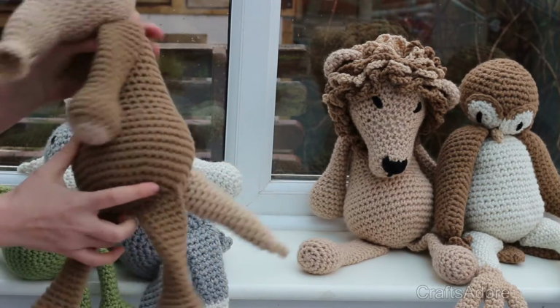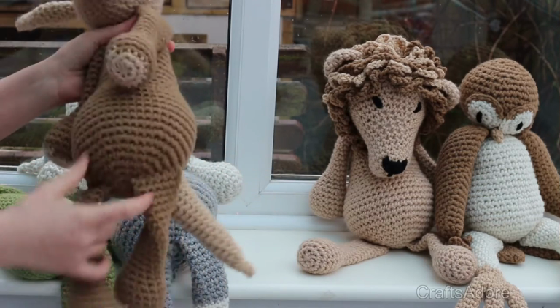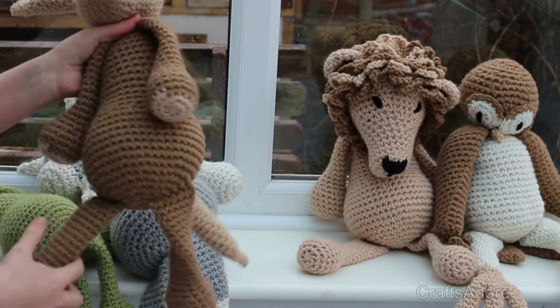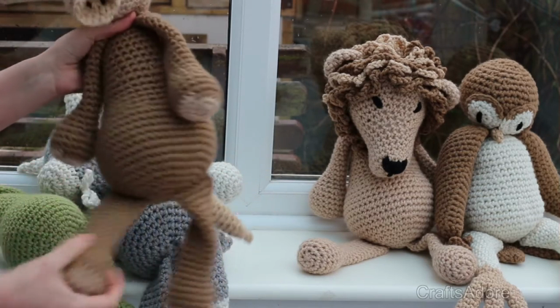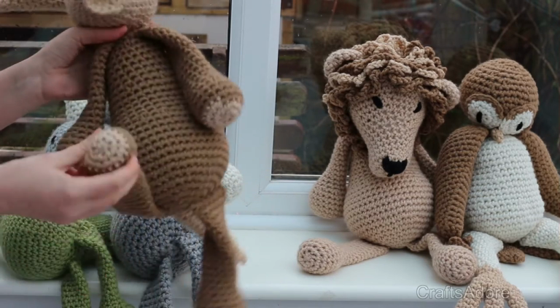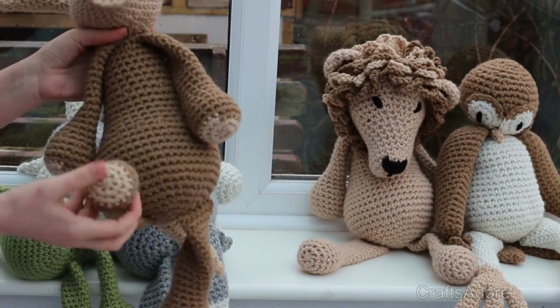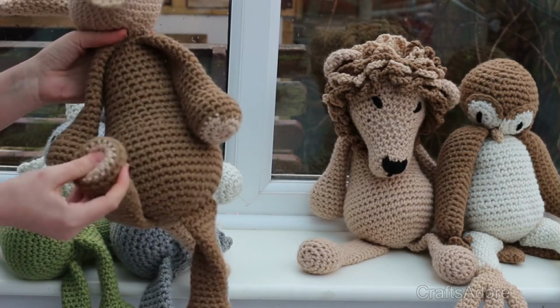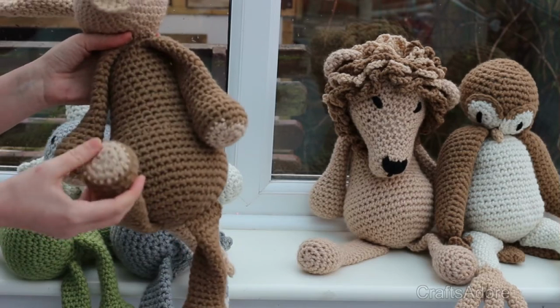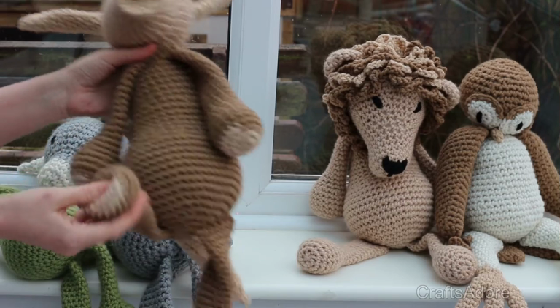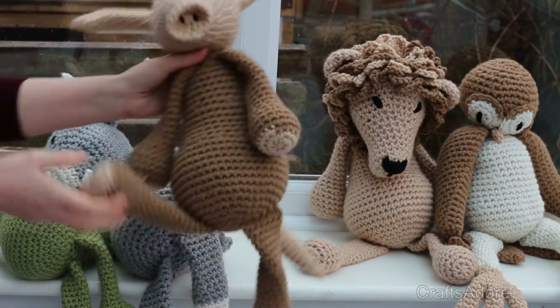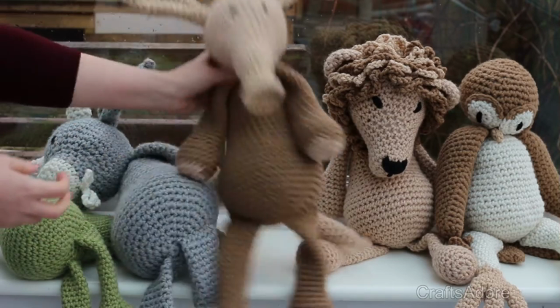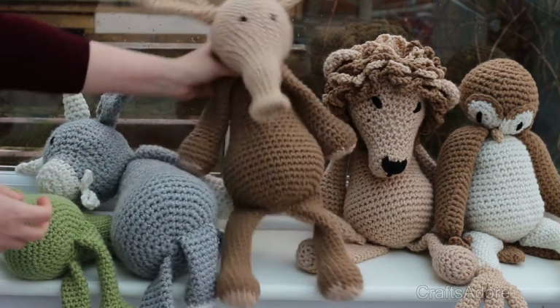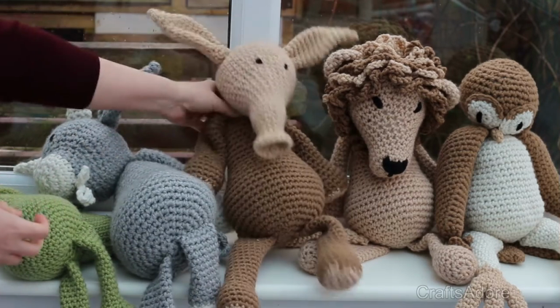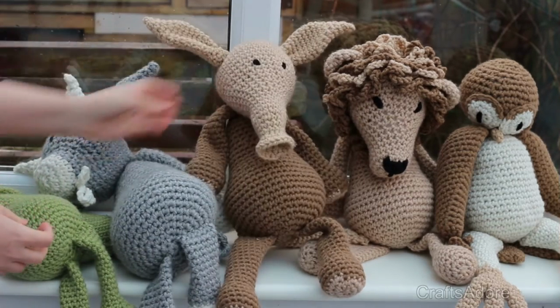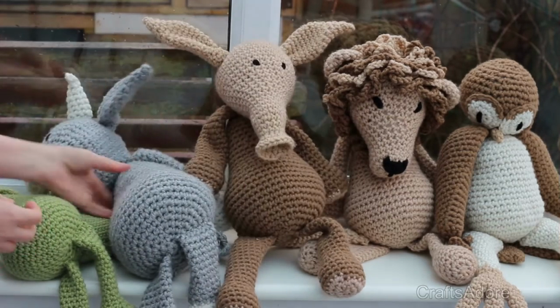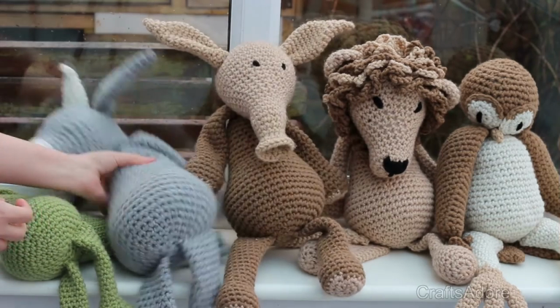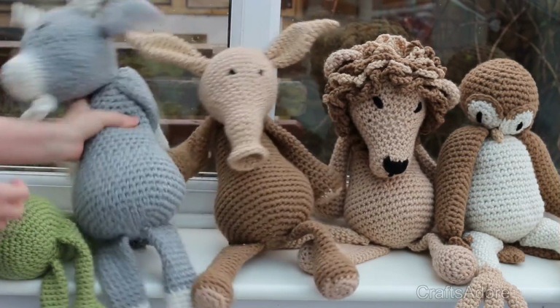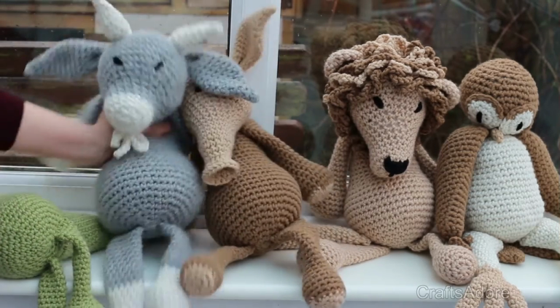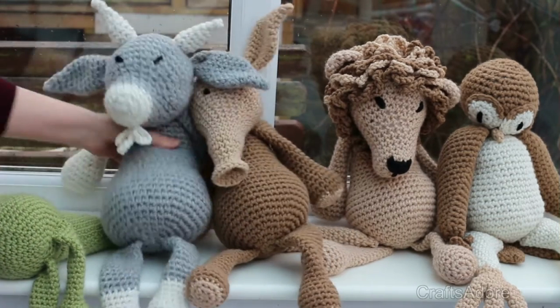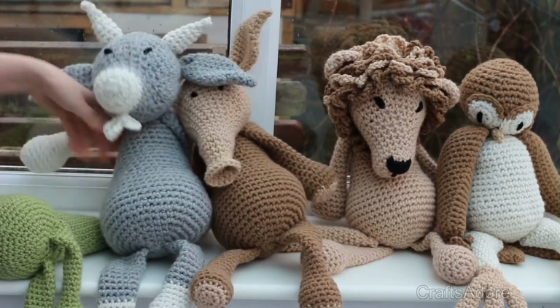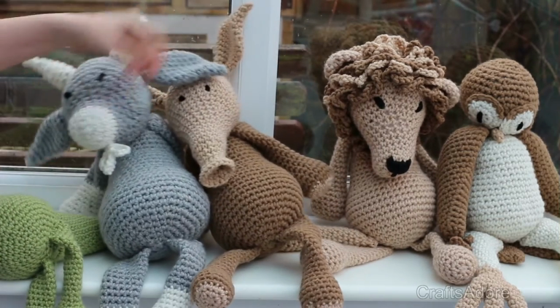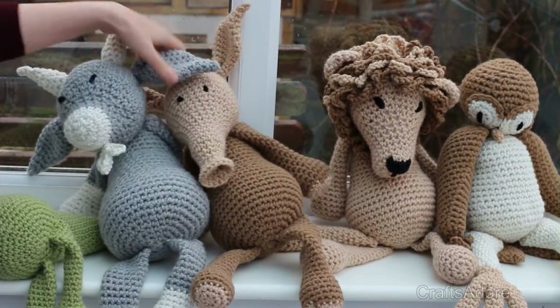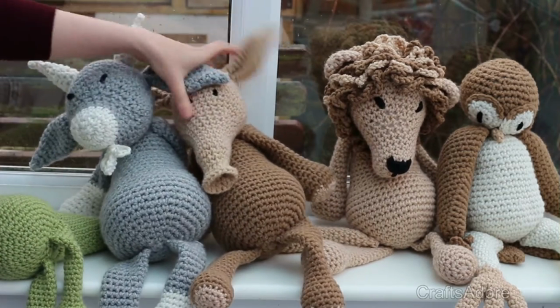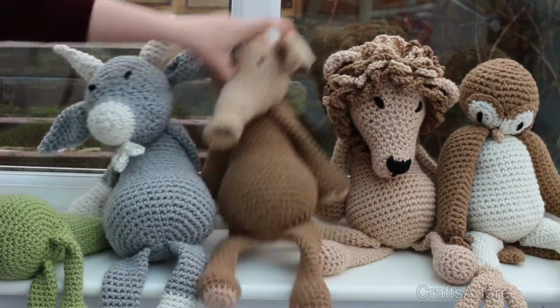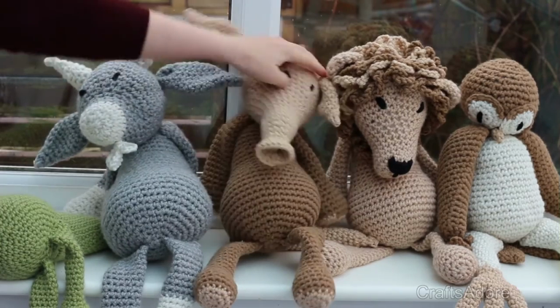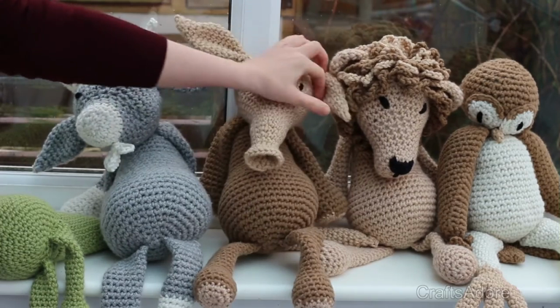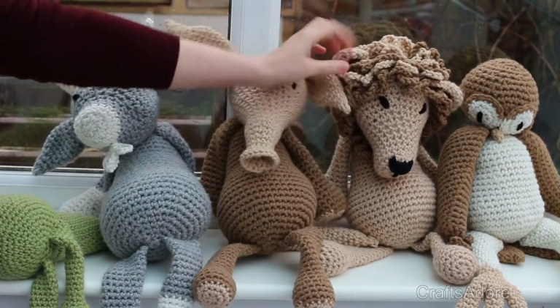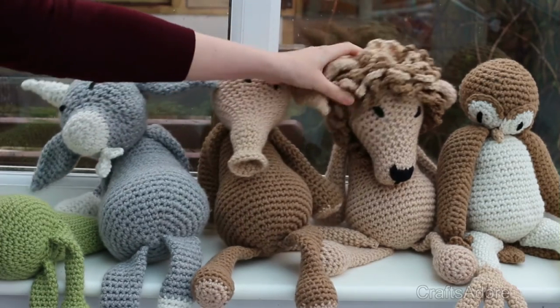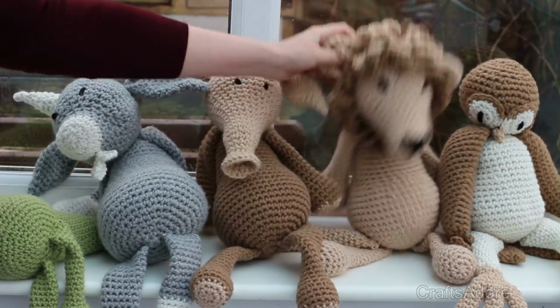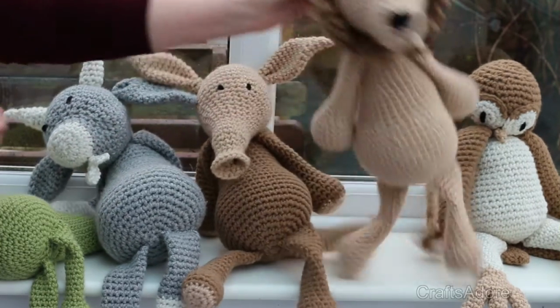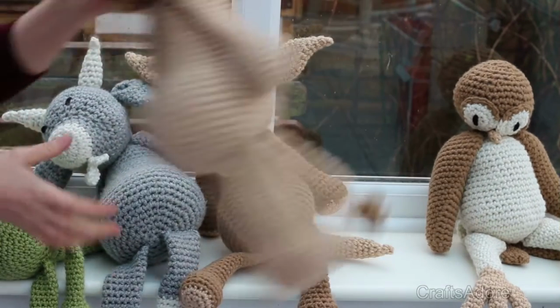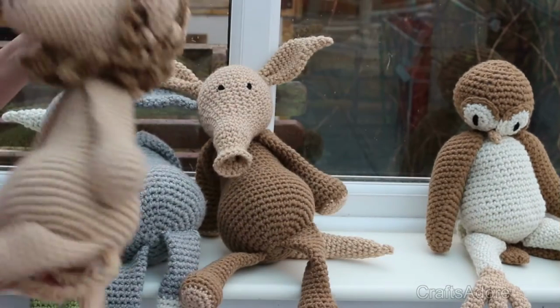He's got a long tail. The kids love playing with him, and the nose isn't that hard if you follow Cari's tutorial on her YouTube channel — you should be alright.